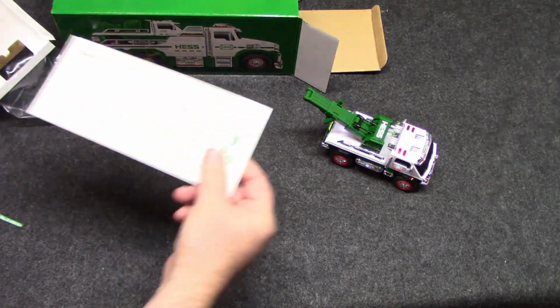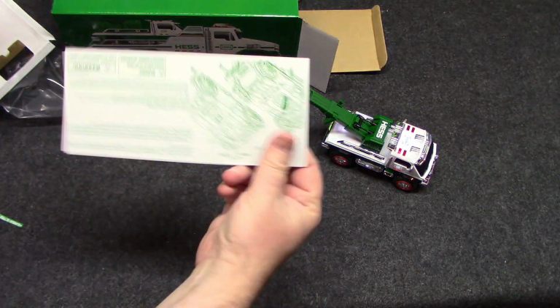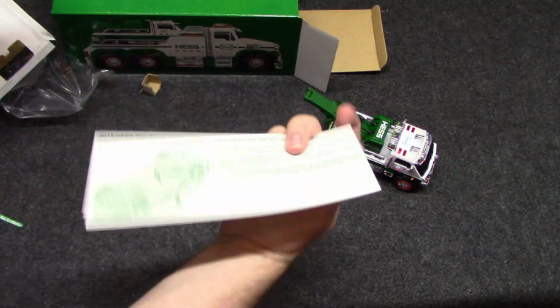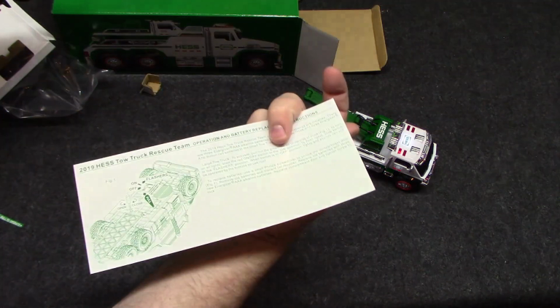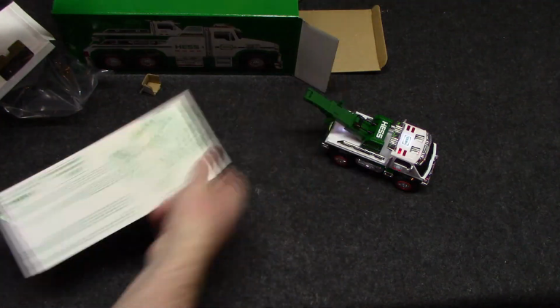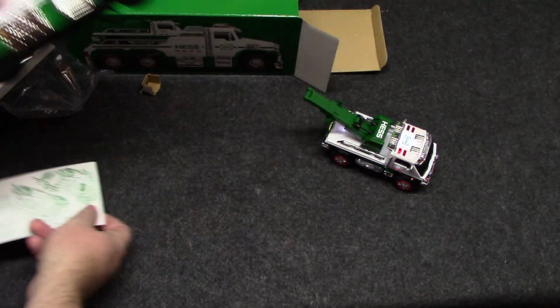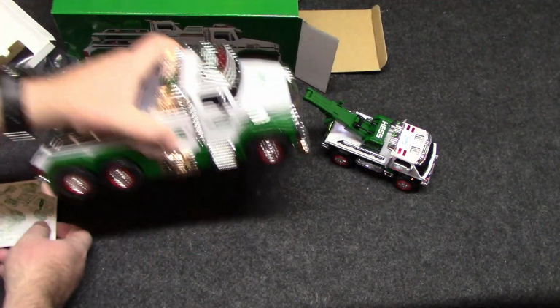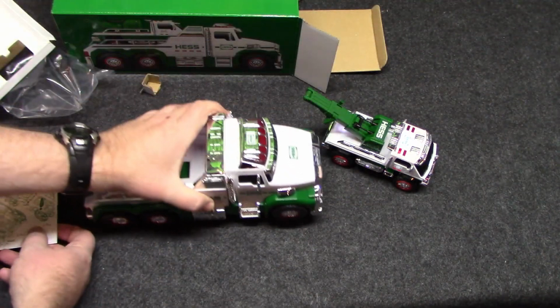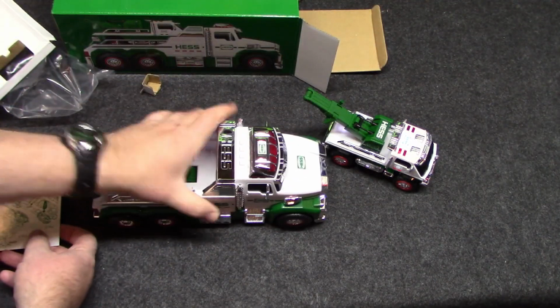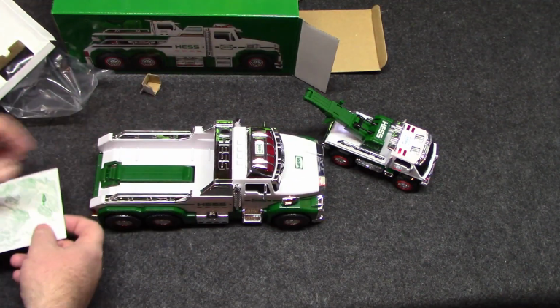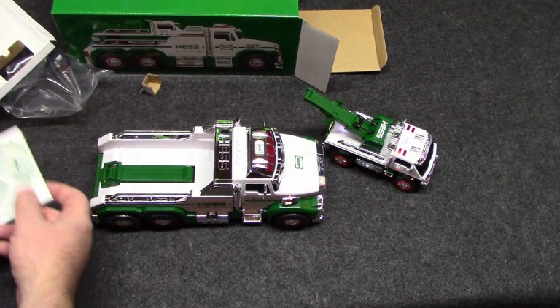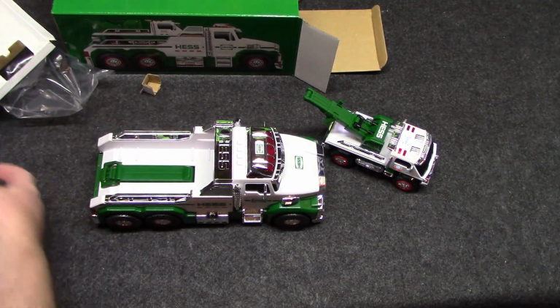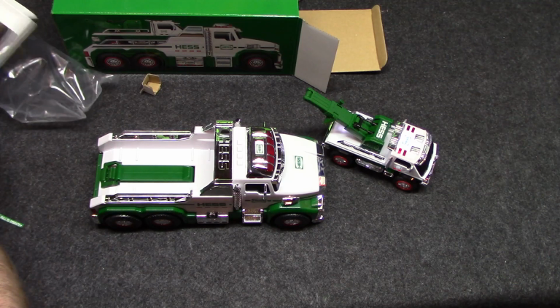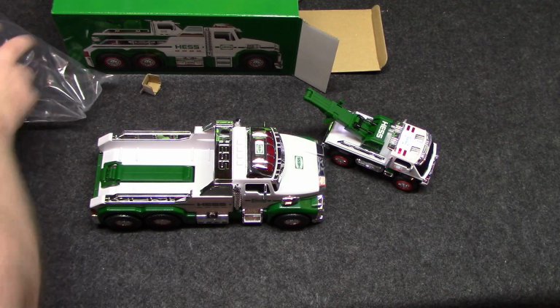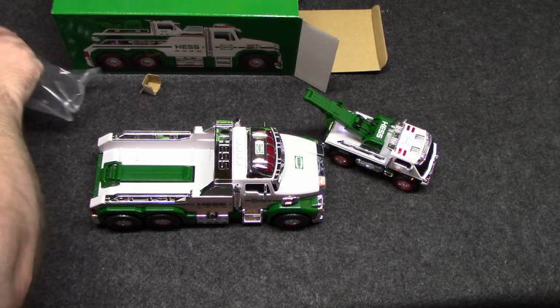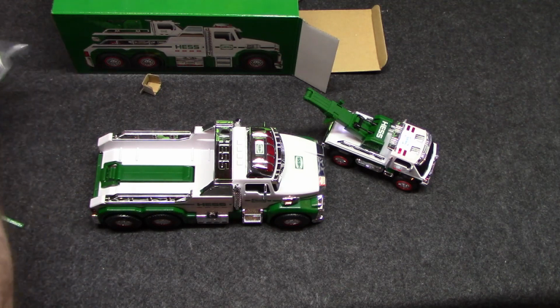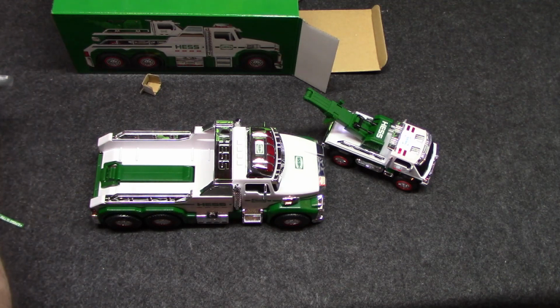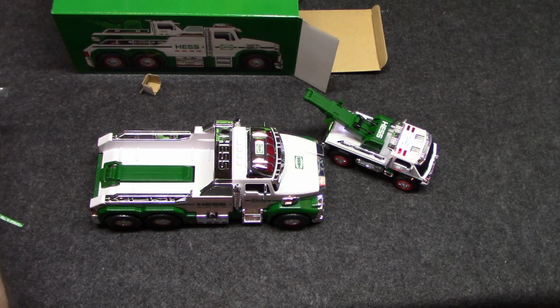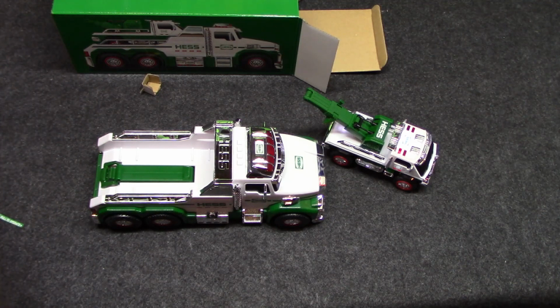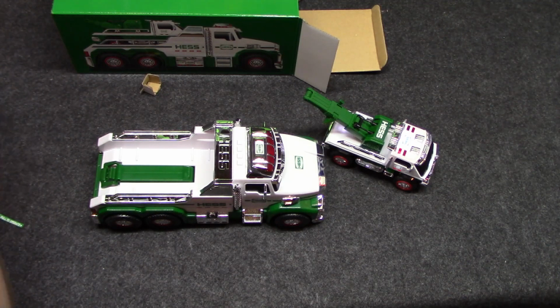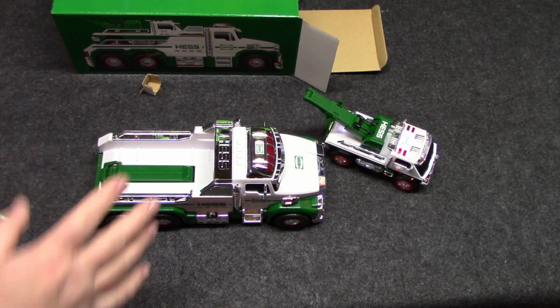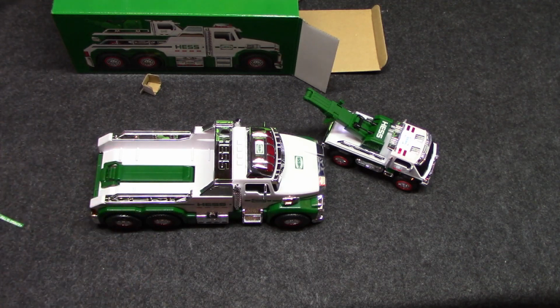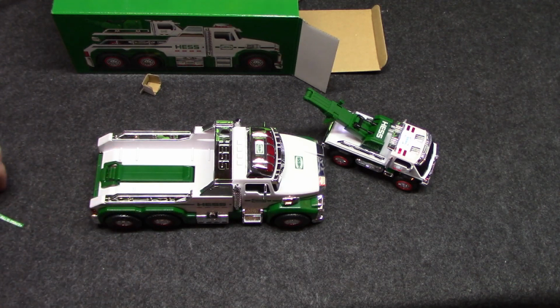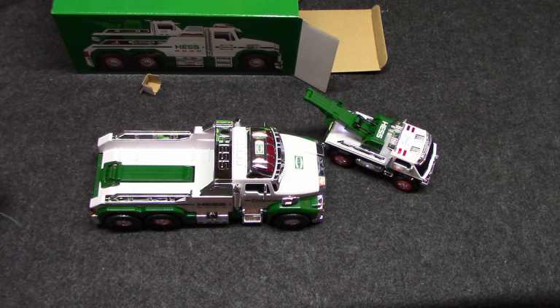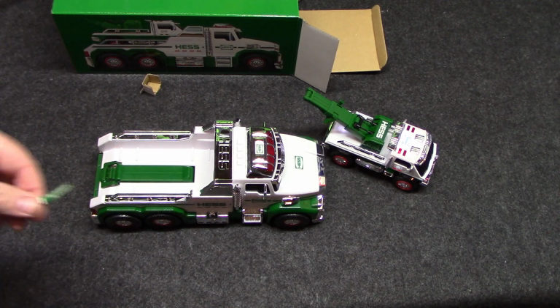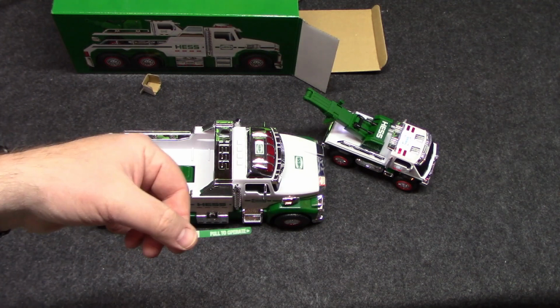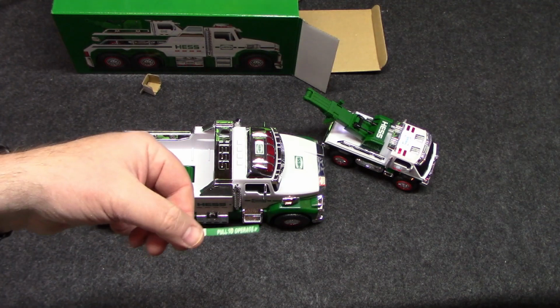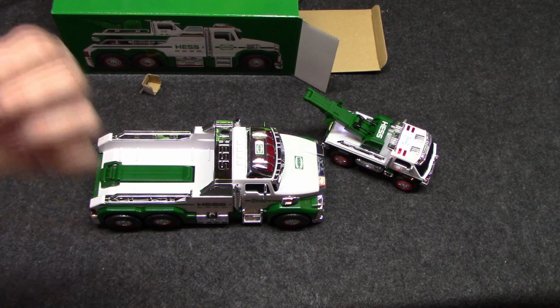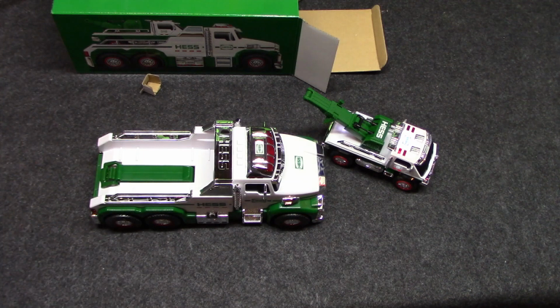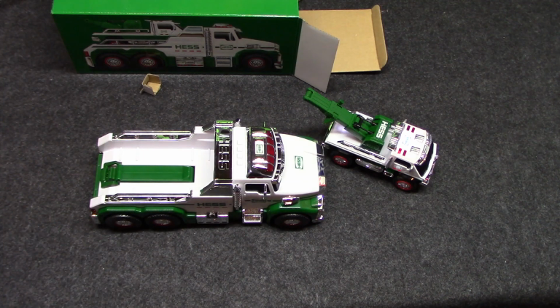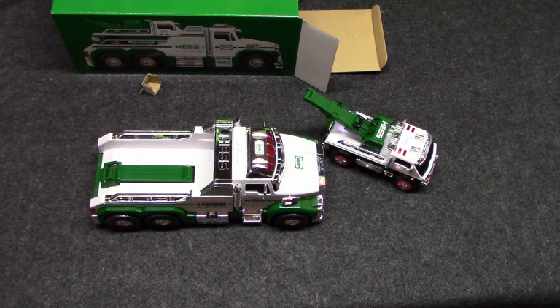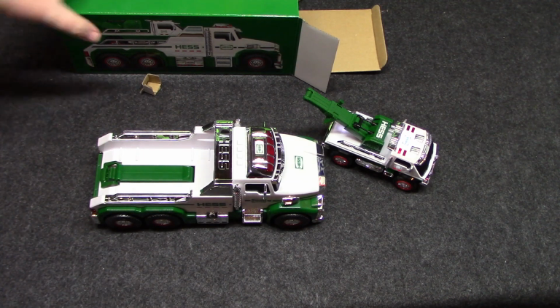There's your instruction card. What I like about these Hess trucks is they always come with batteries included and already installed, so you just pull the tab and it's ready to go.